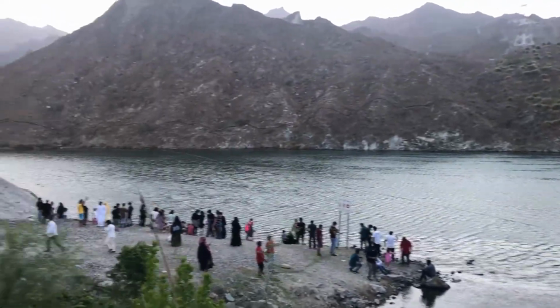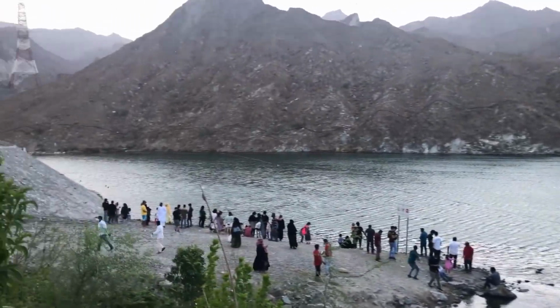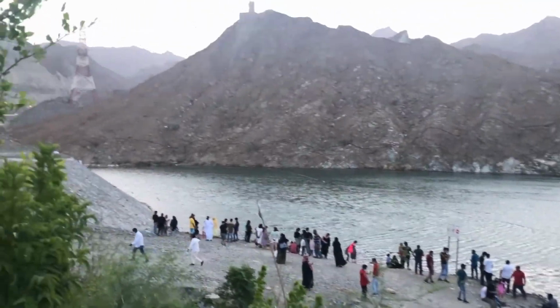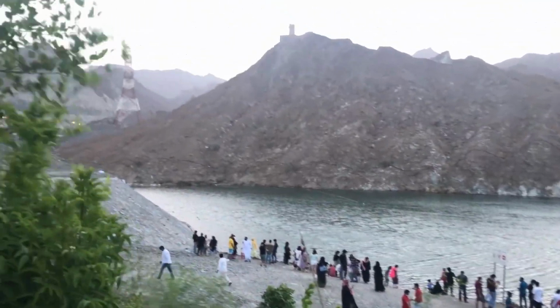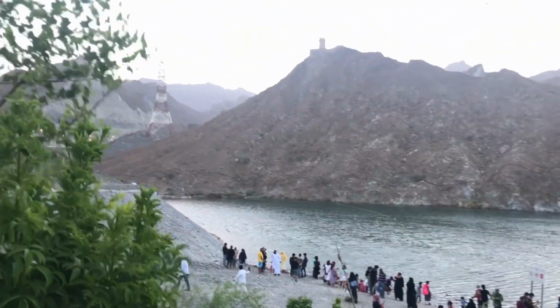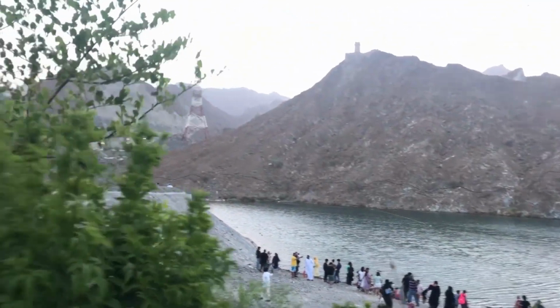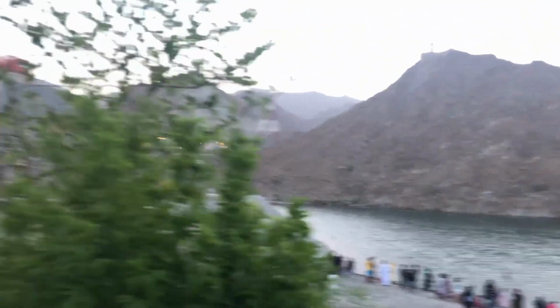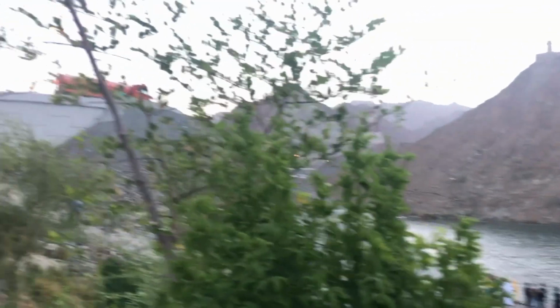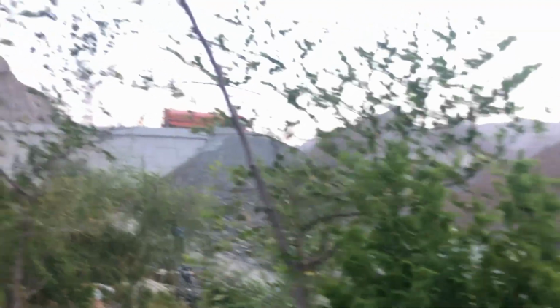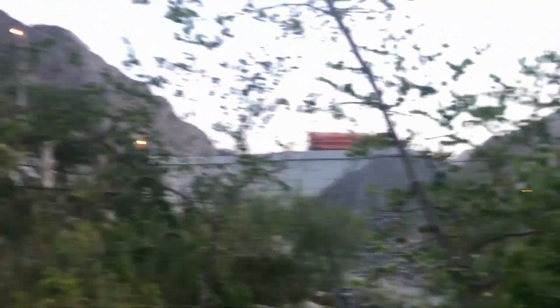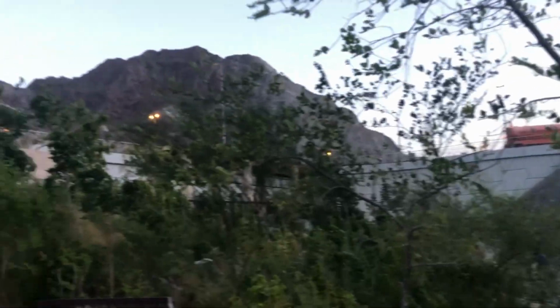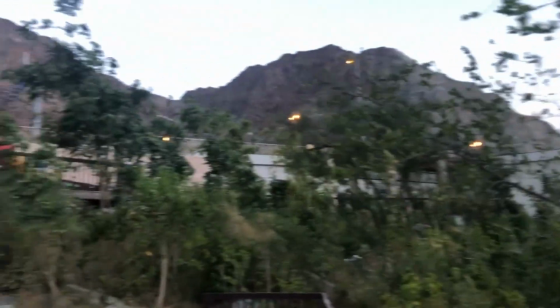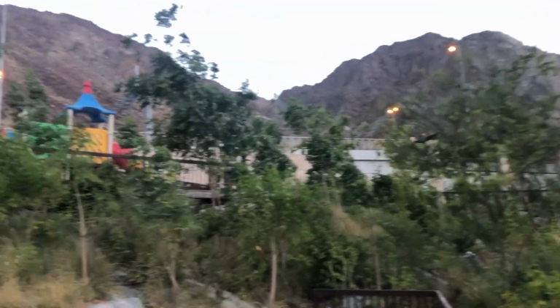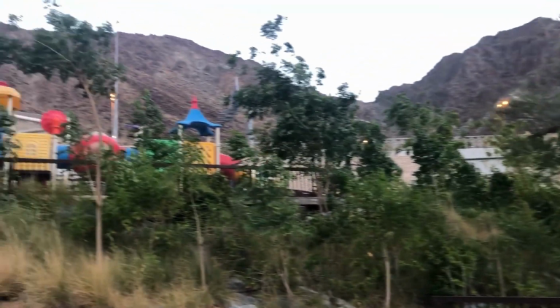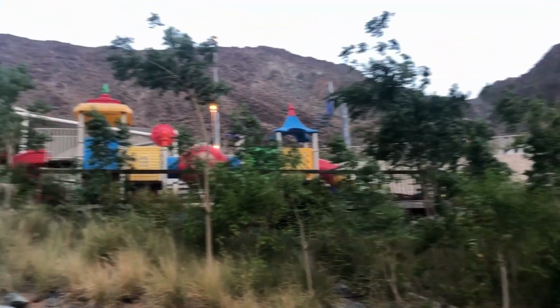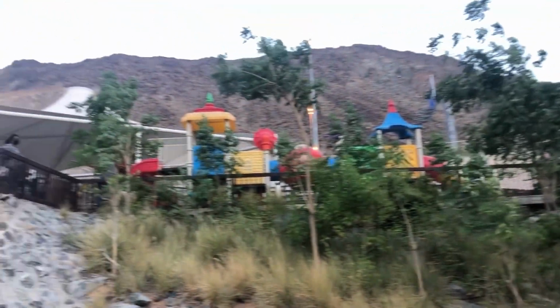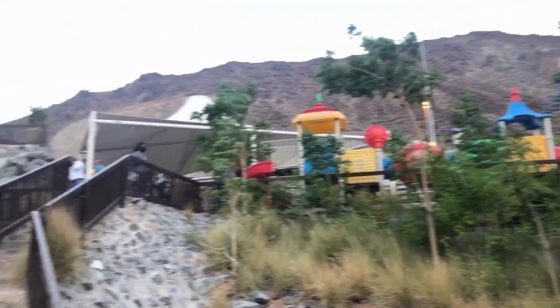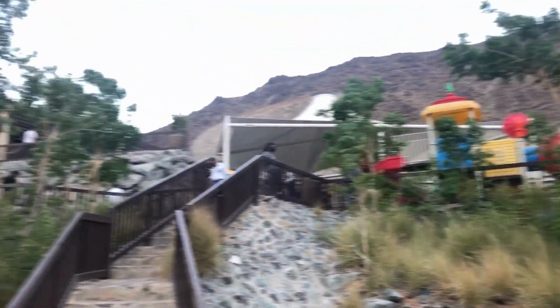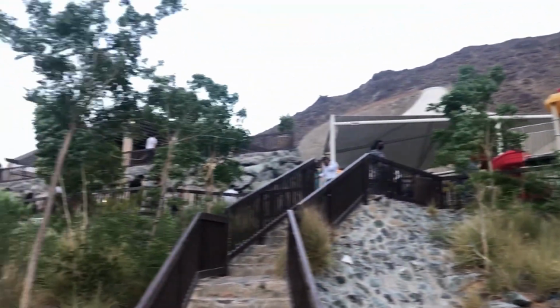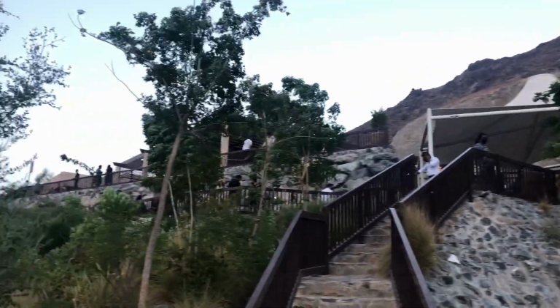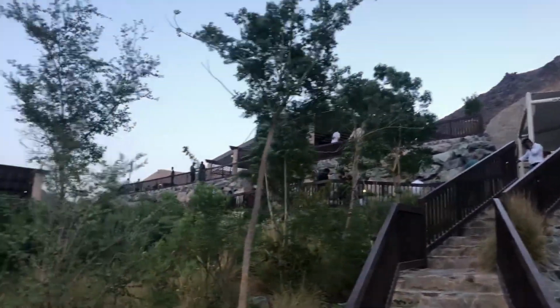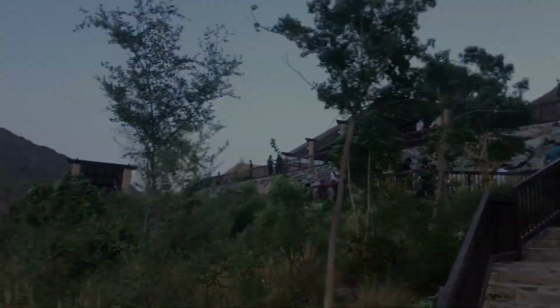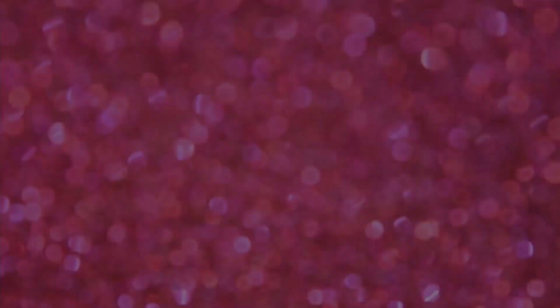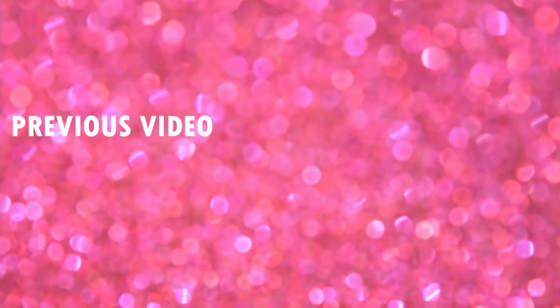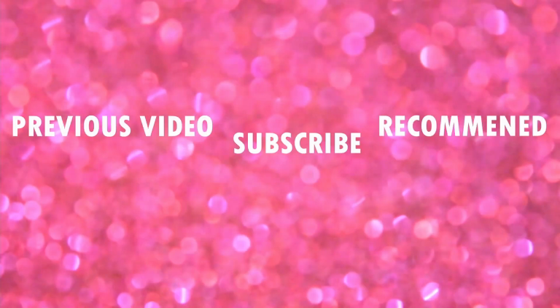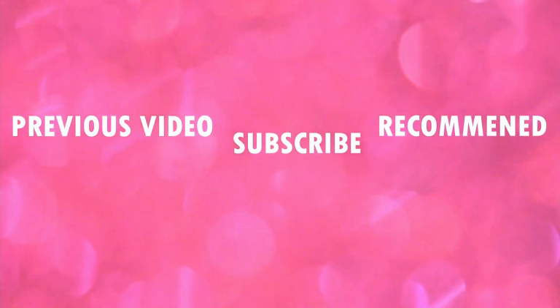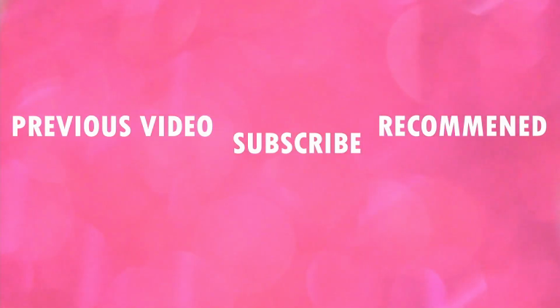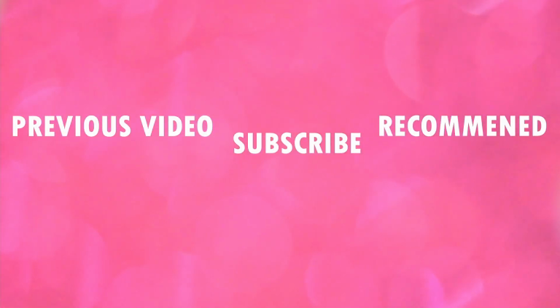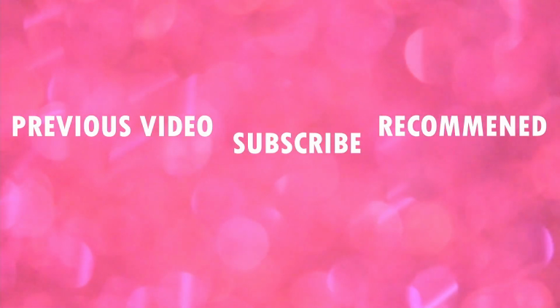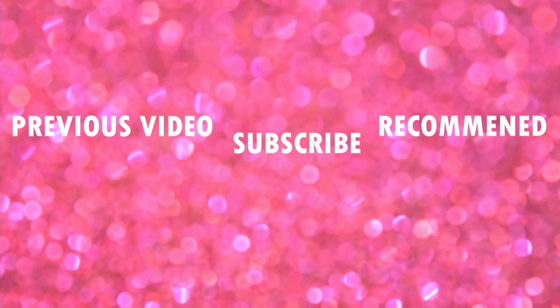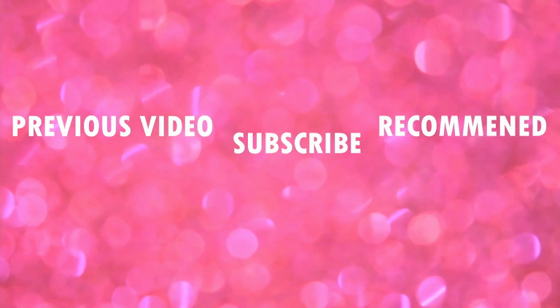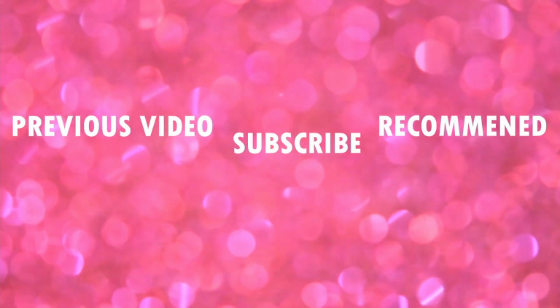If you enjoyed this video, please like and share, and subscribe. Thanks for watching.